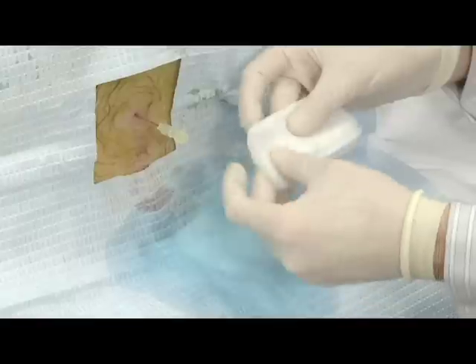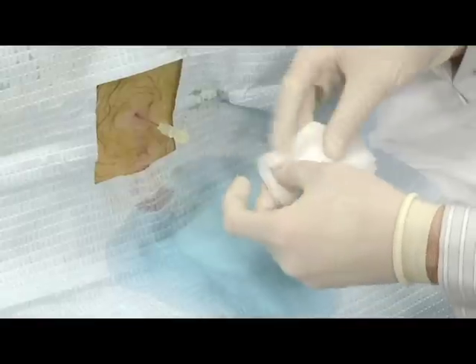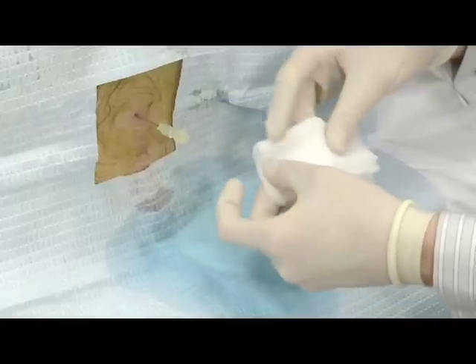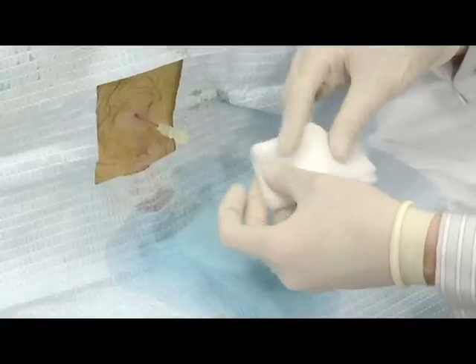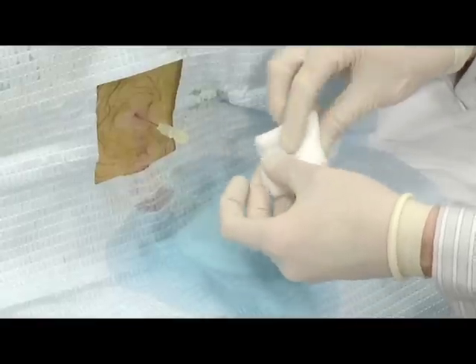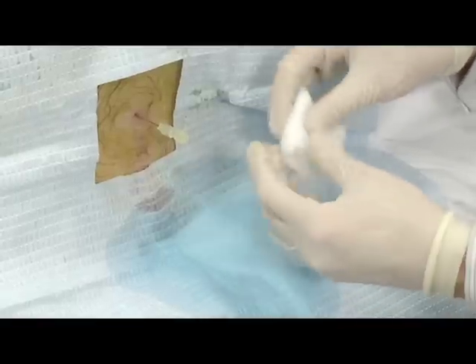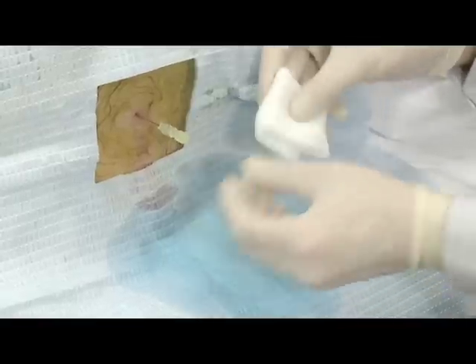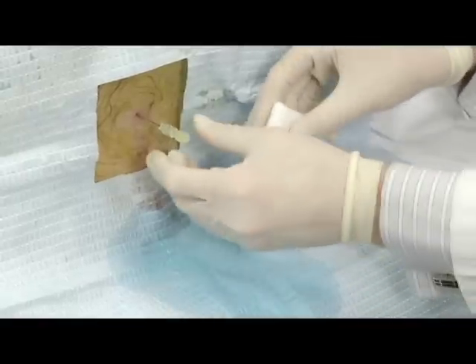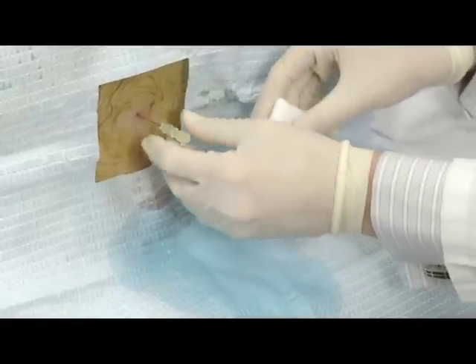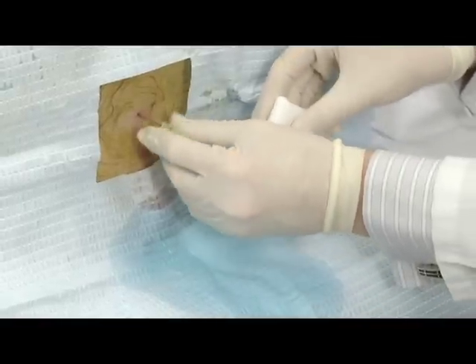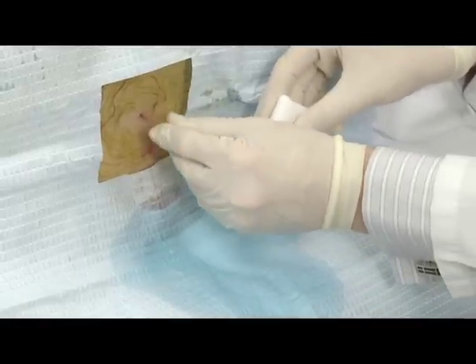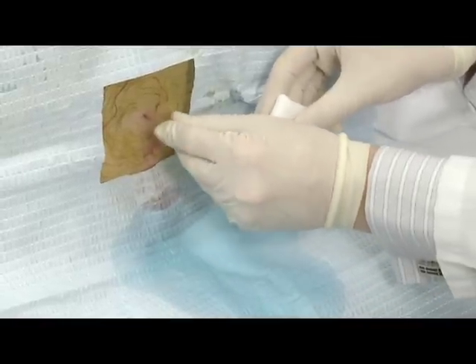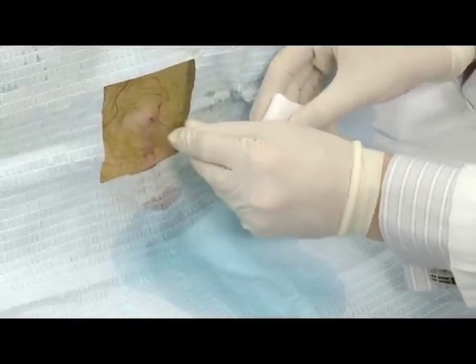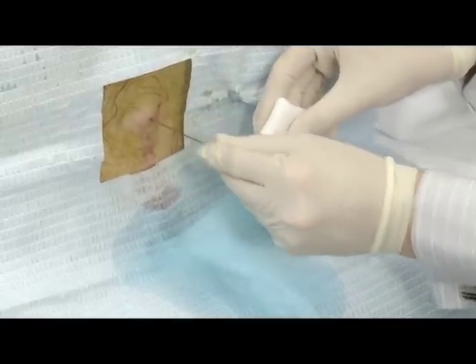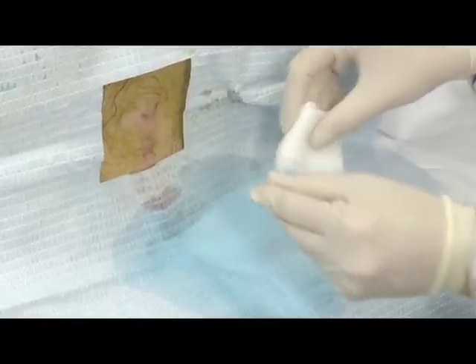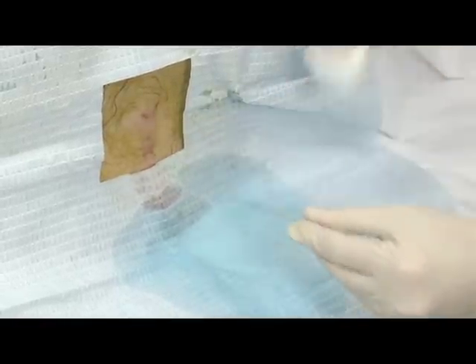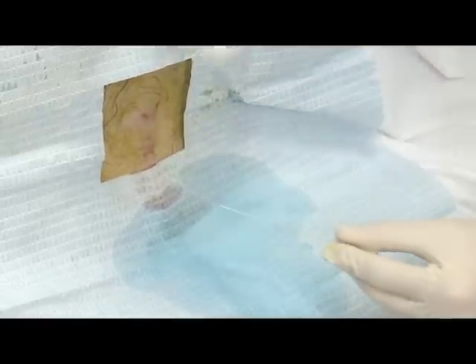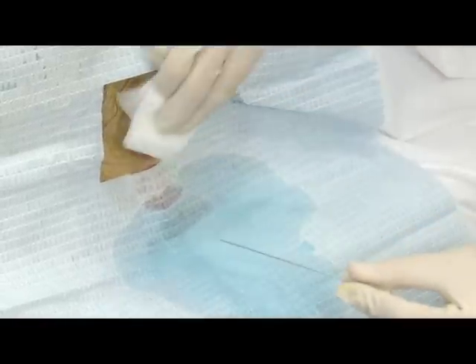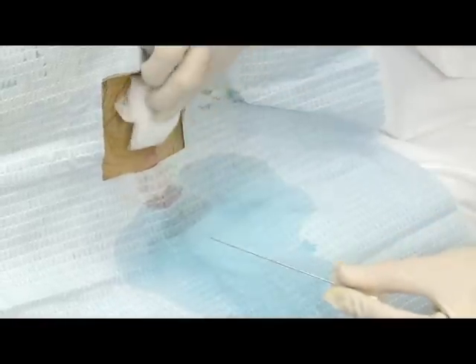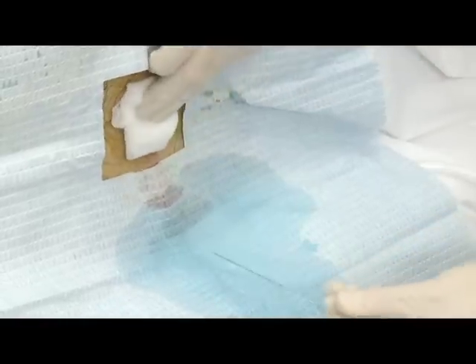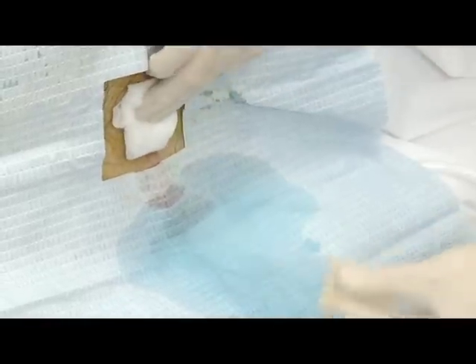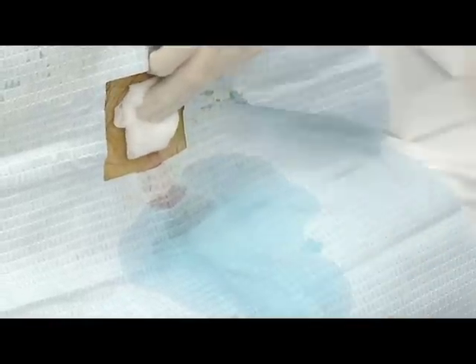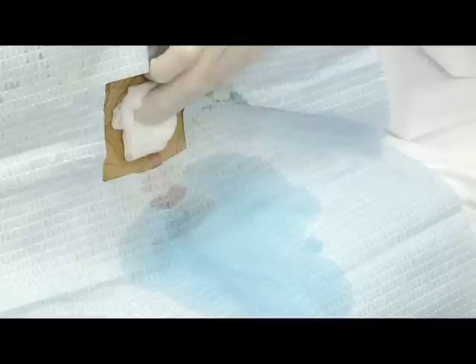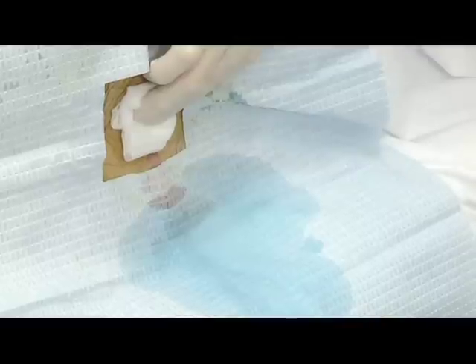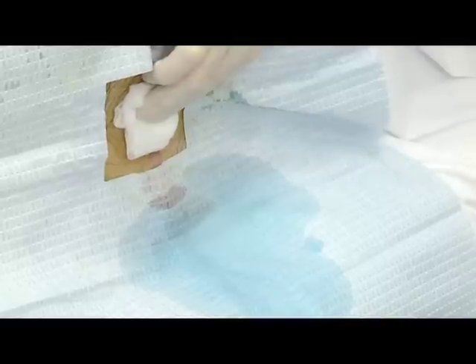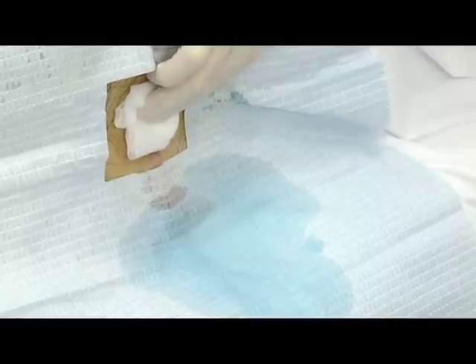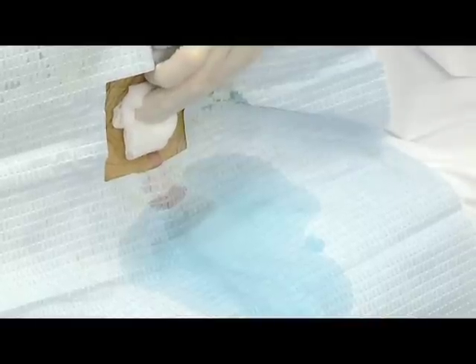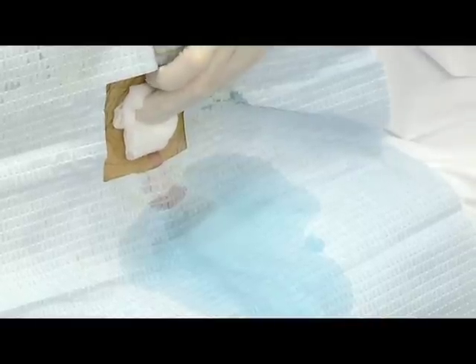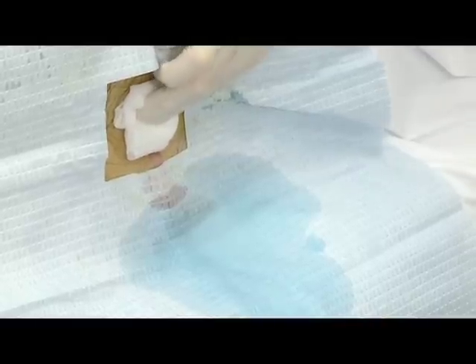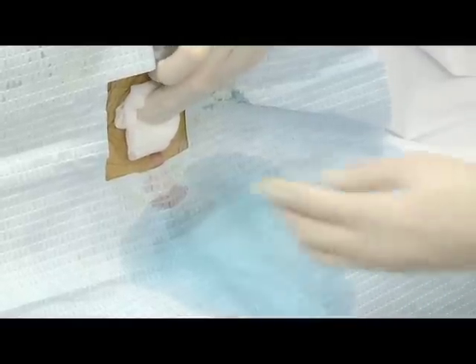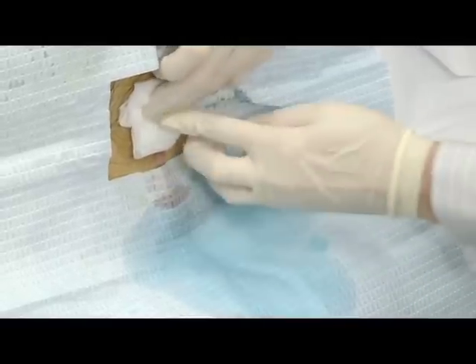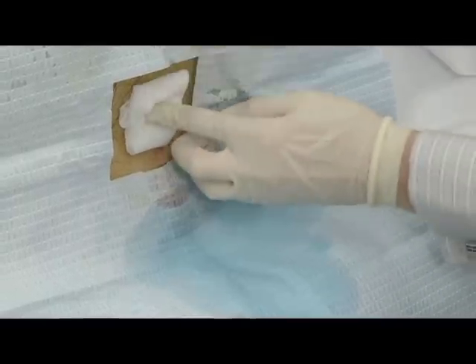Once you collect an adequate specimen, replace the stylet and withdraw the needle. Hold pressure with a piece of gauze for a minute, longer if there is any bleeding at the insertion site.